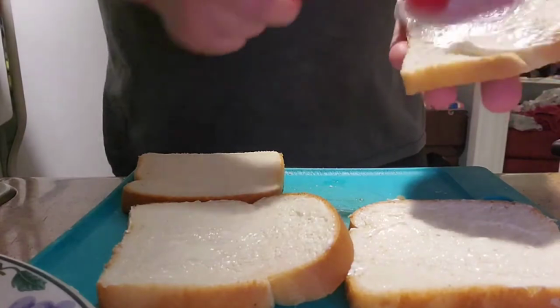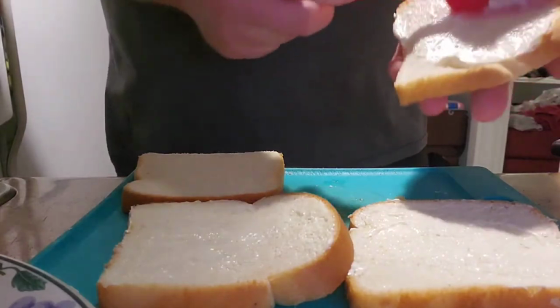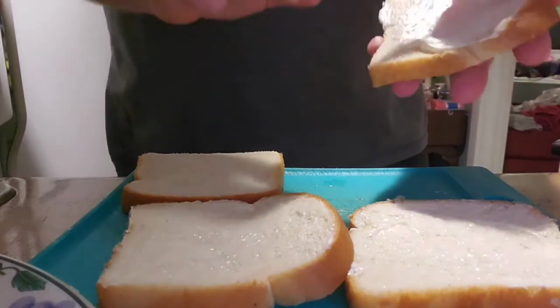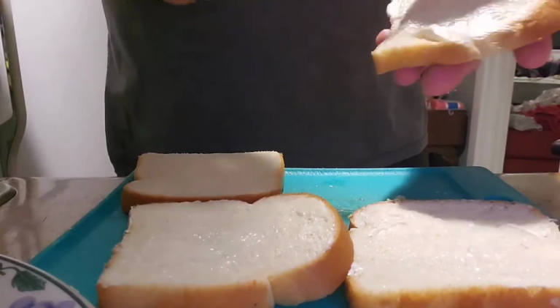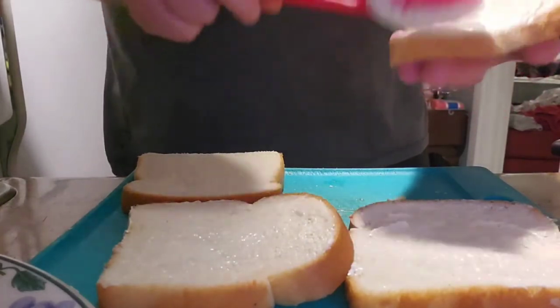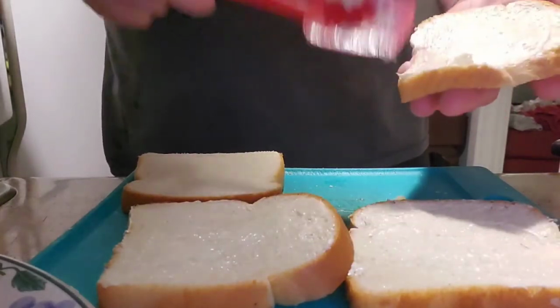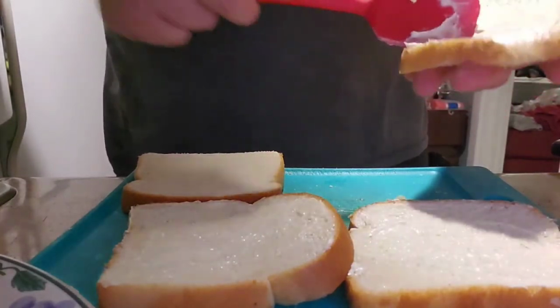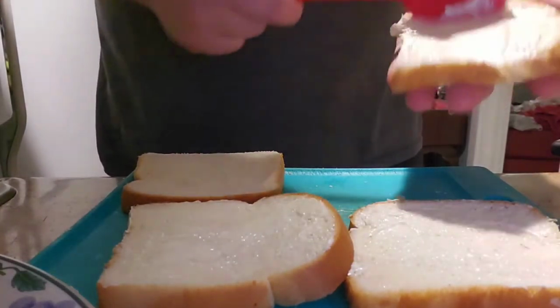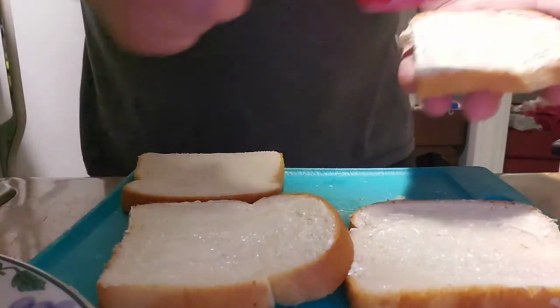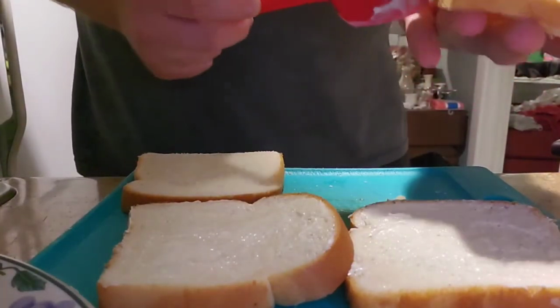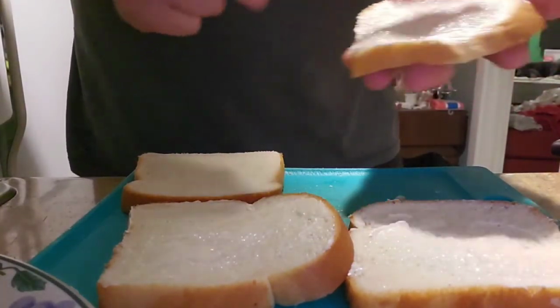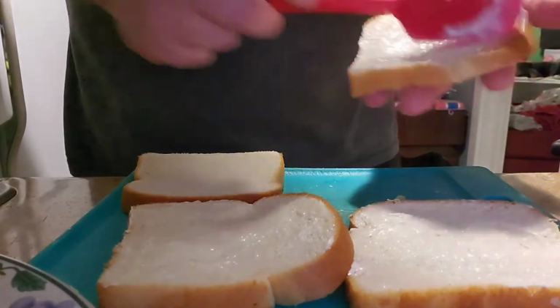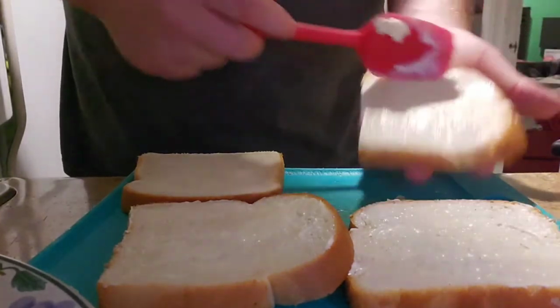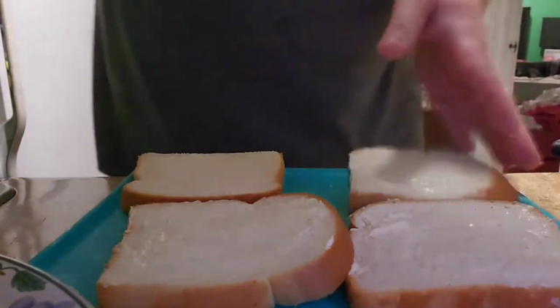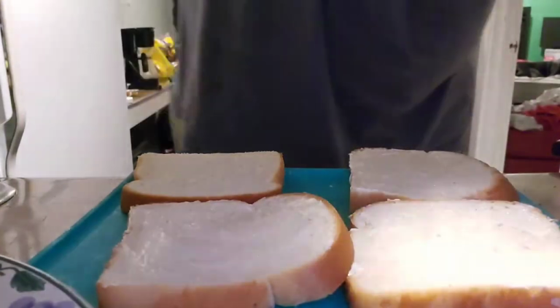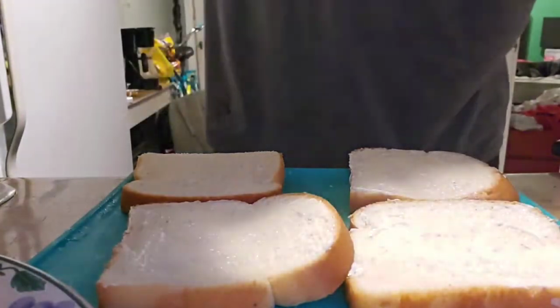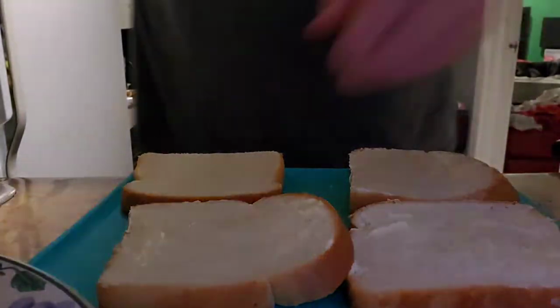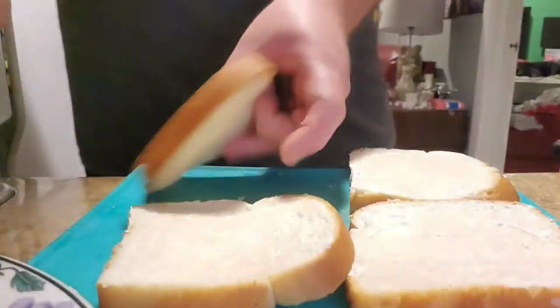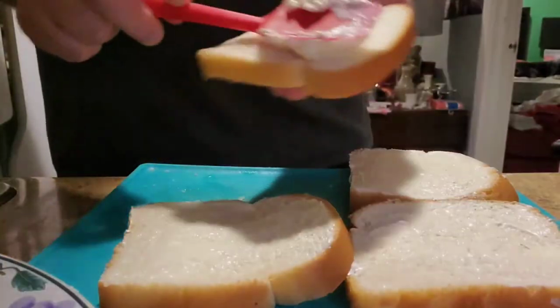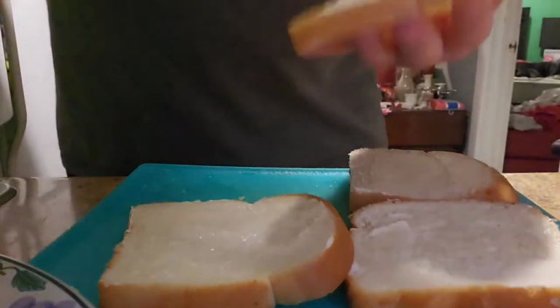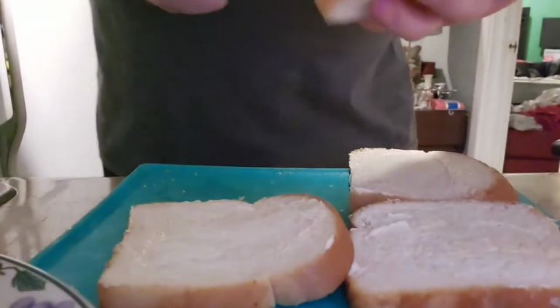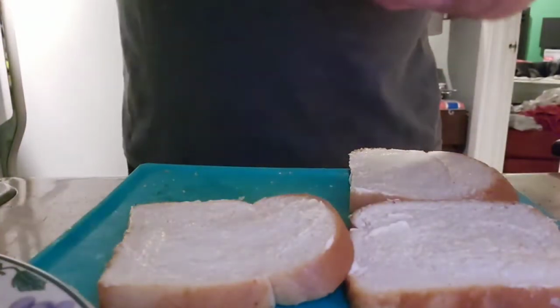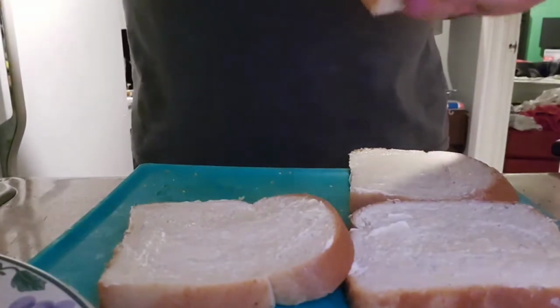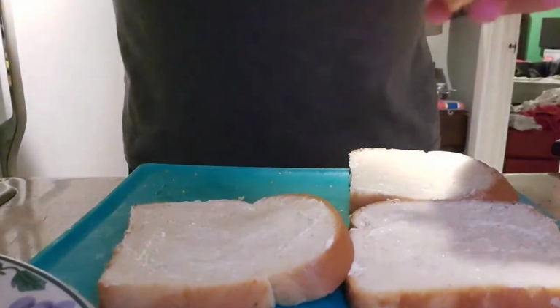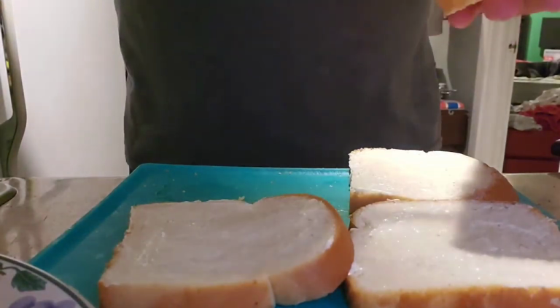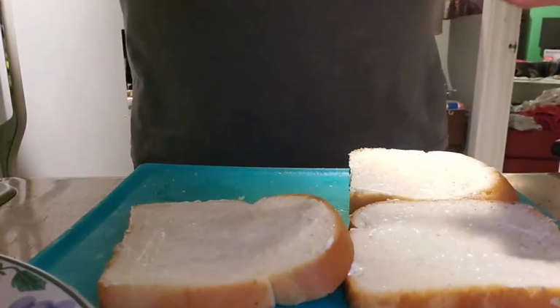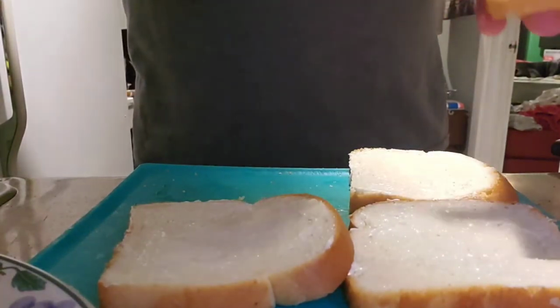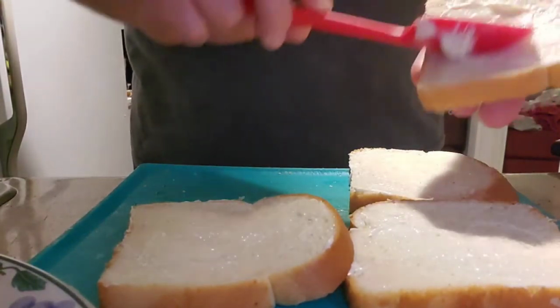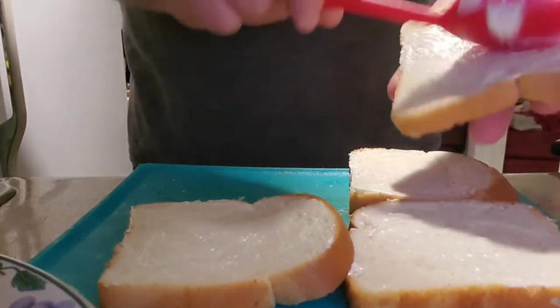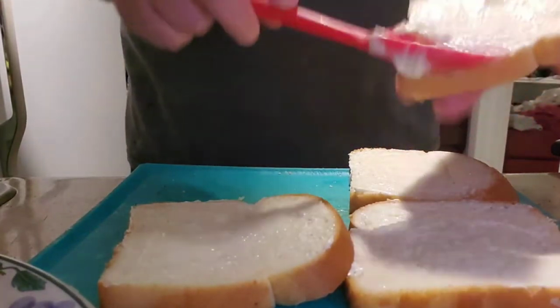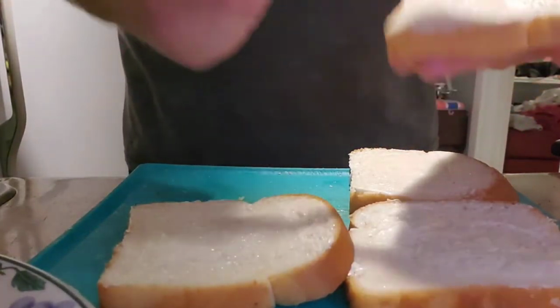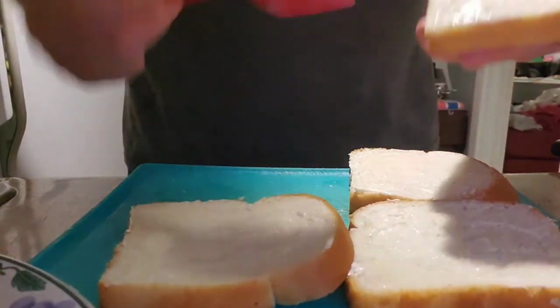Instead of having to put mayo inside, just put it right on your bread. I think it makes a really nice grill too. So we're gonna mayonnaise all our bread here.